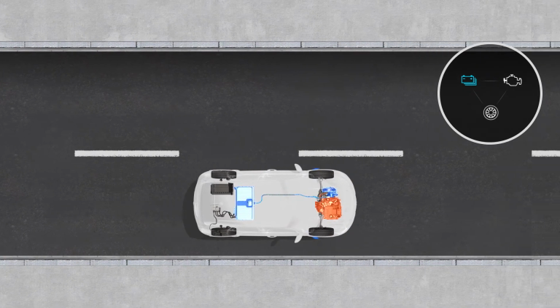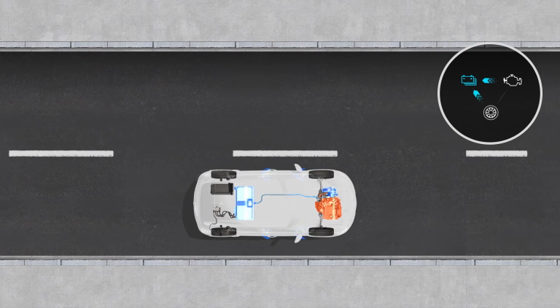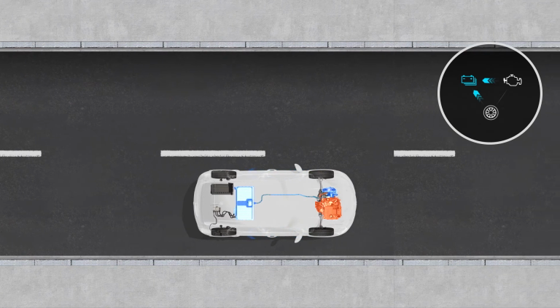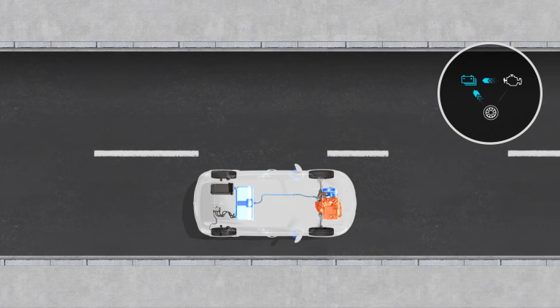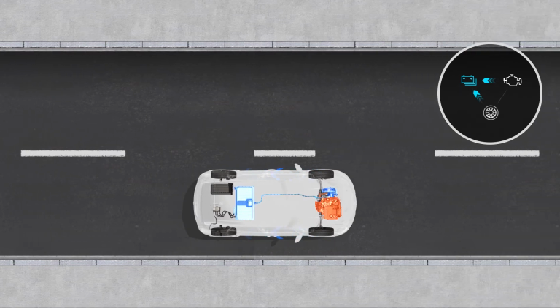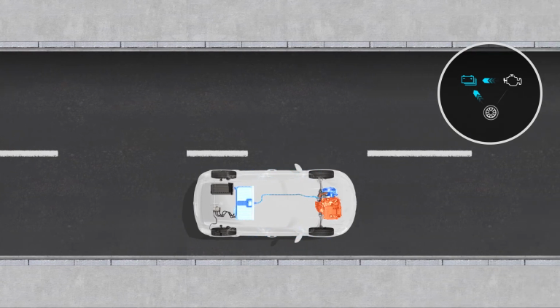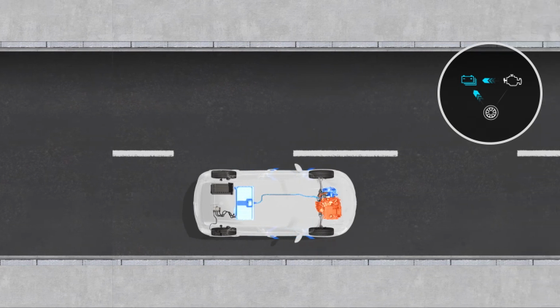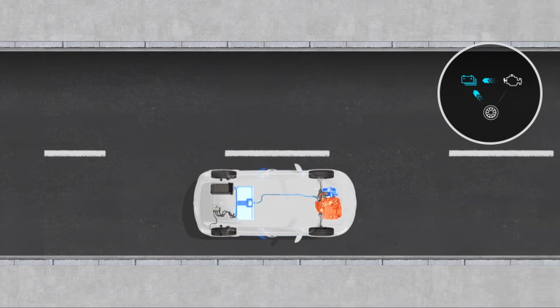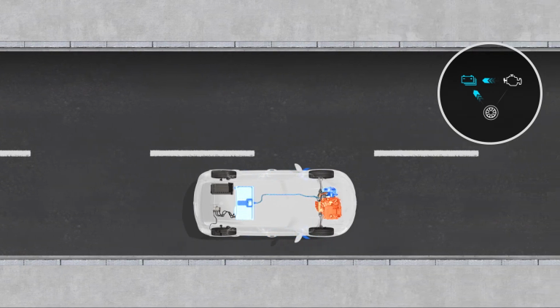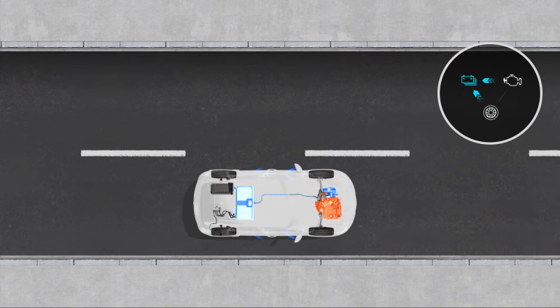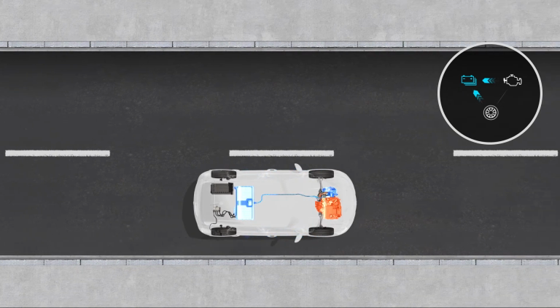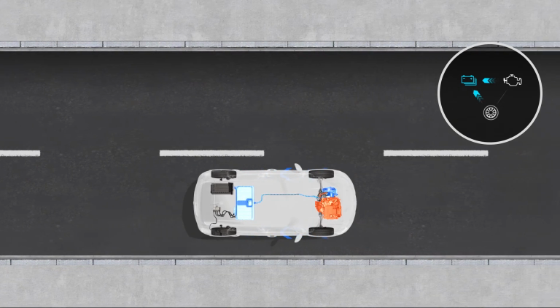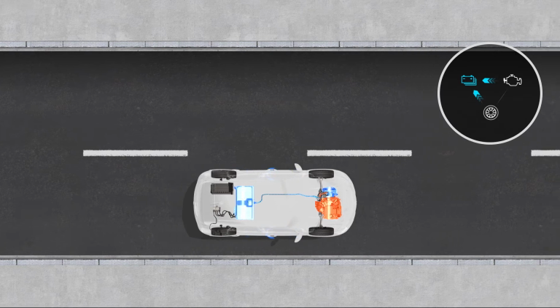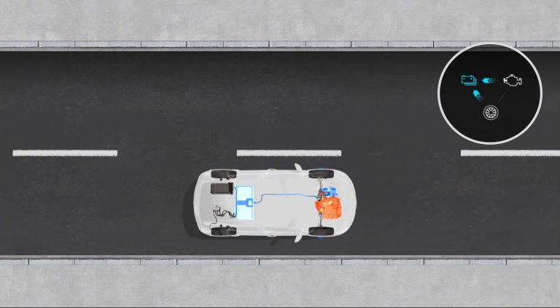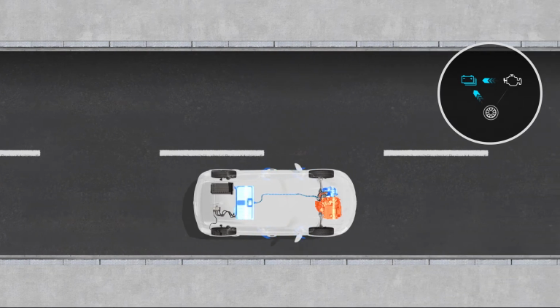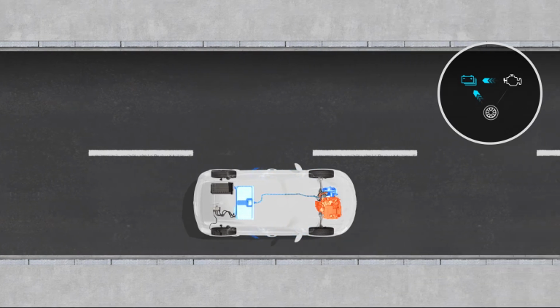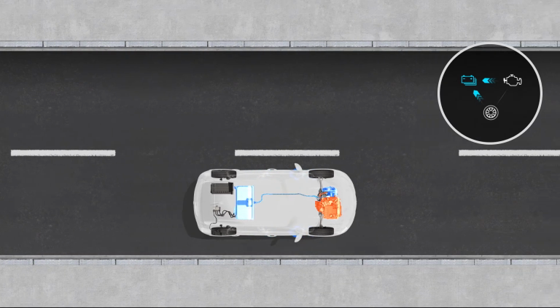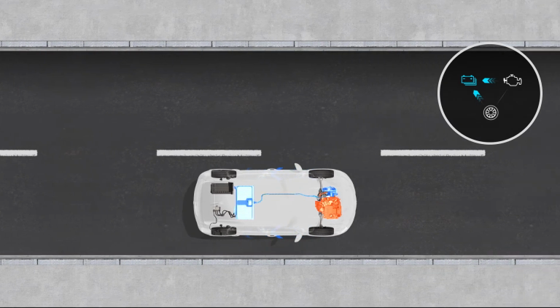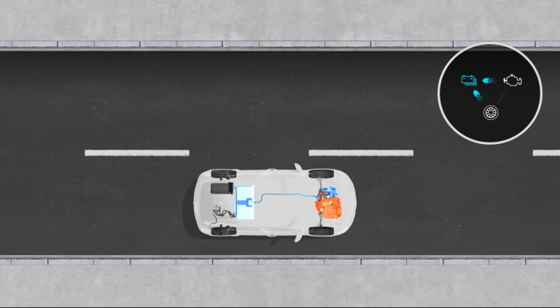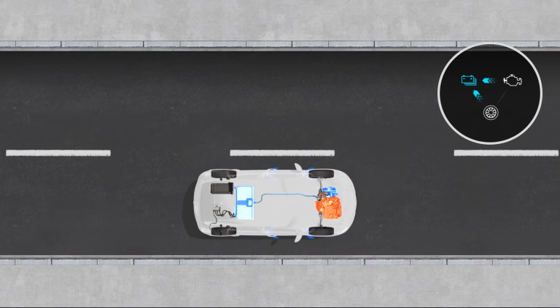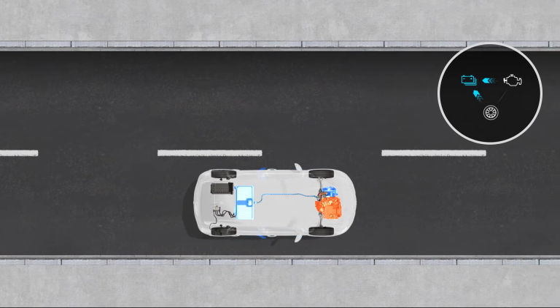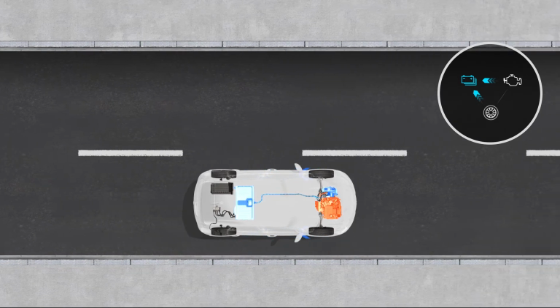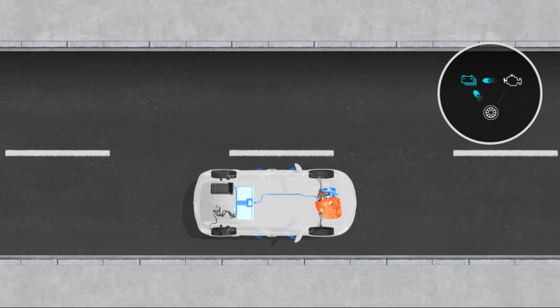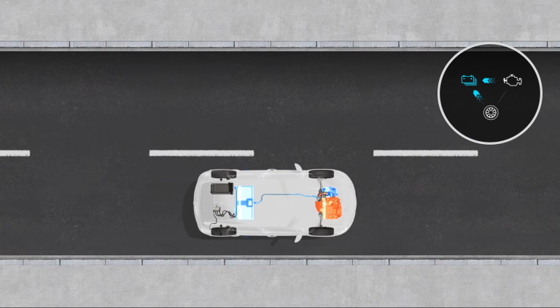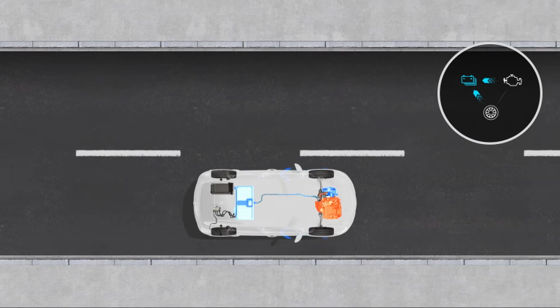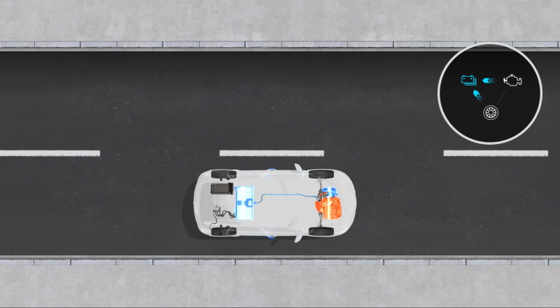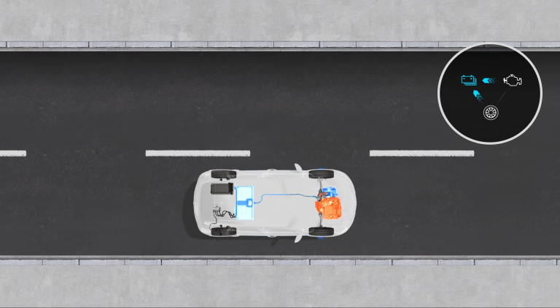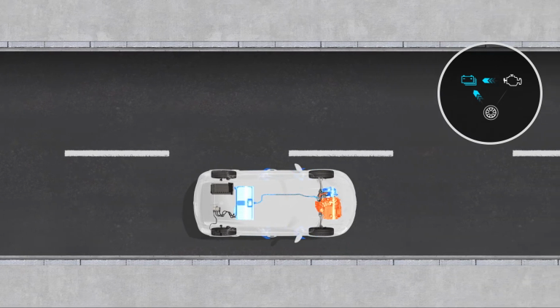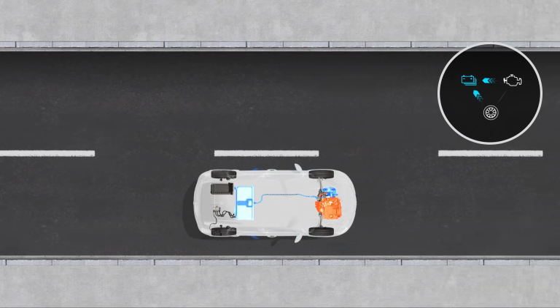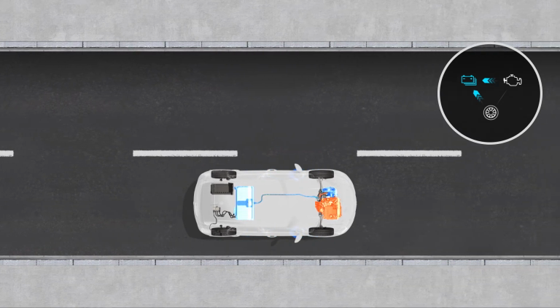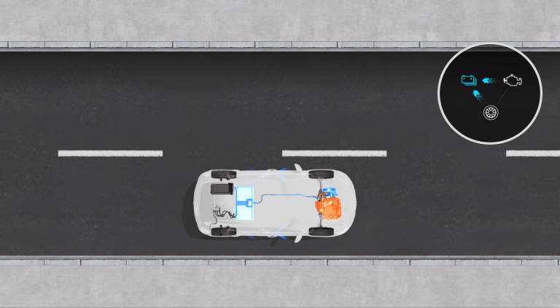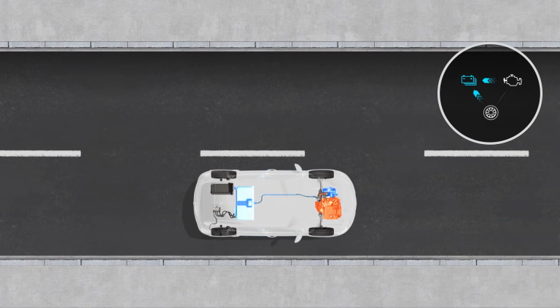There is also a case where there is a flow from the wheels to the battery and a flow from the engine to the battery. In this case the vehicle is decelerating — it is recovering electrical energy from the wheels and sending it to the battery, whilst the internal combustion engine is also charging the battery.